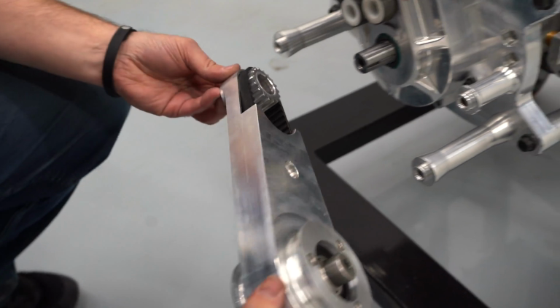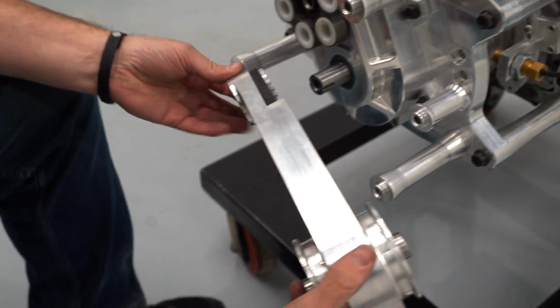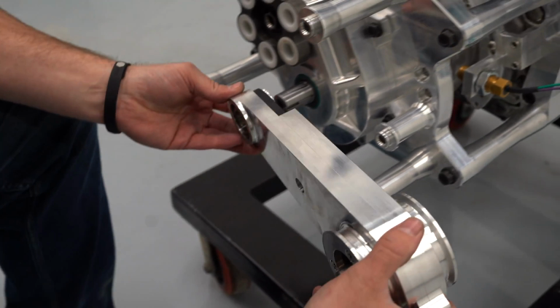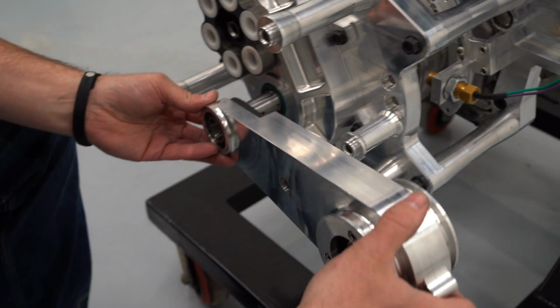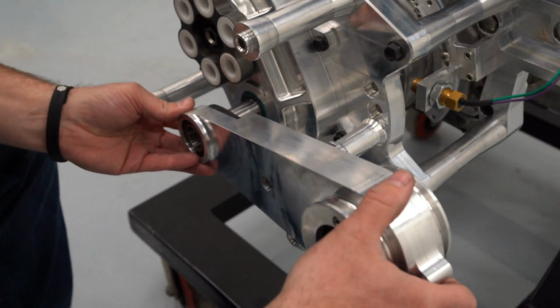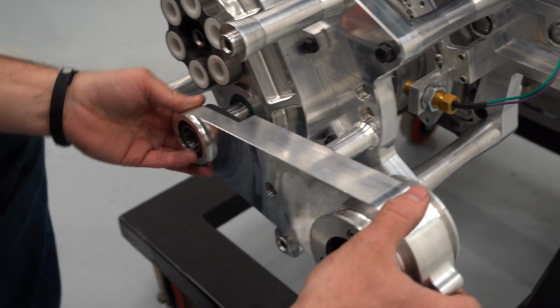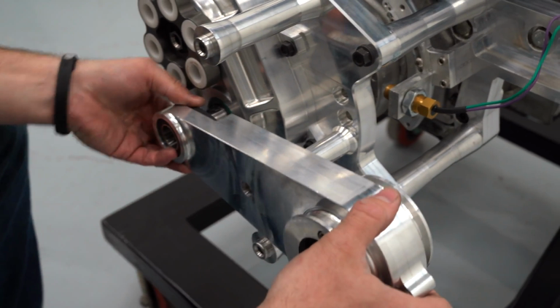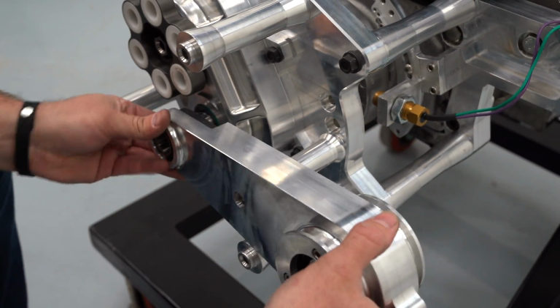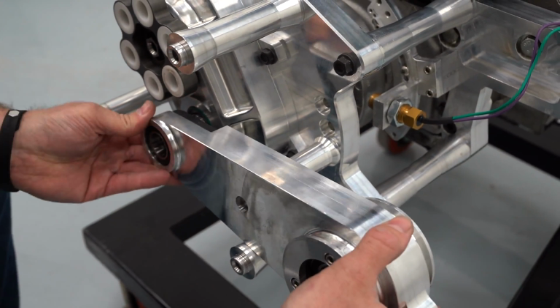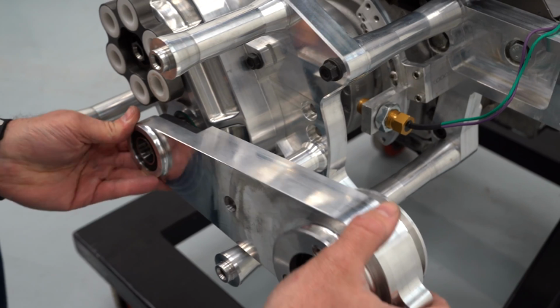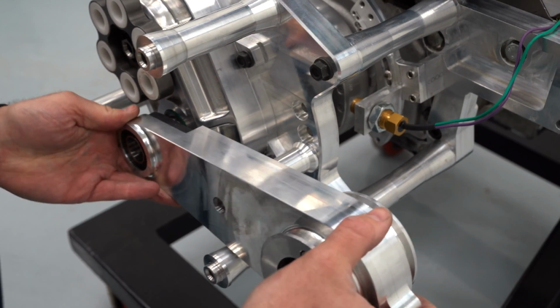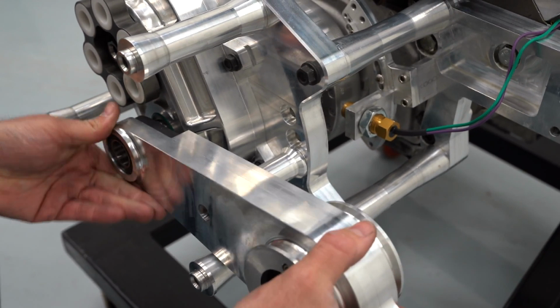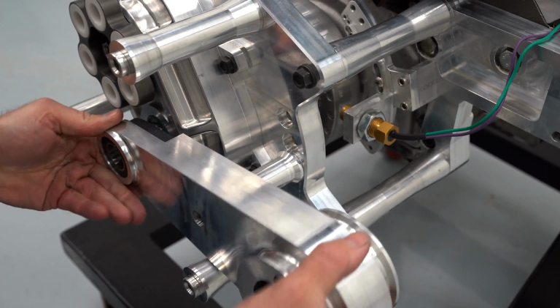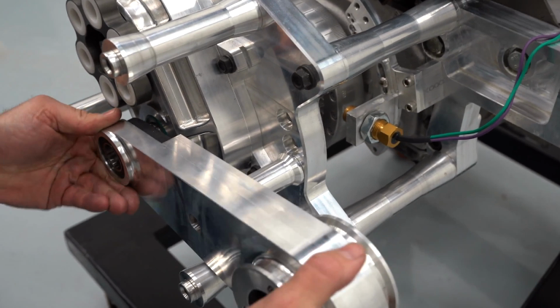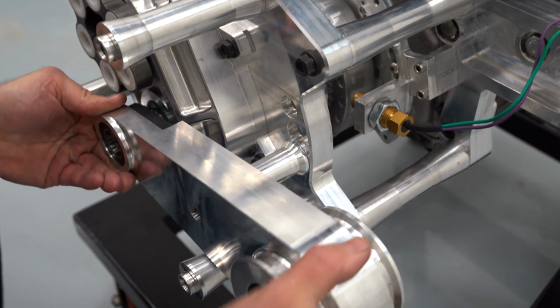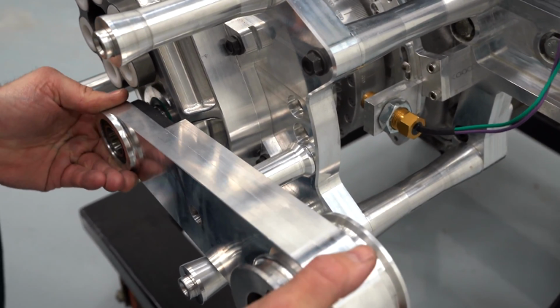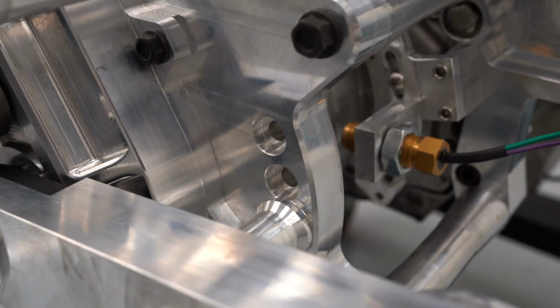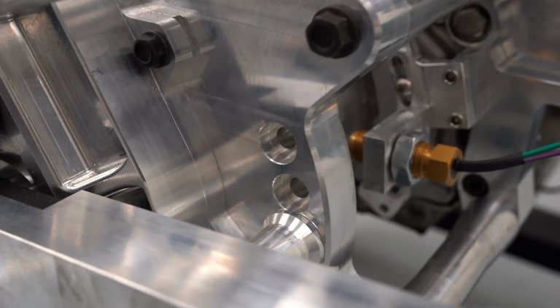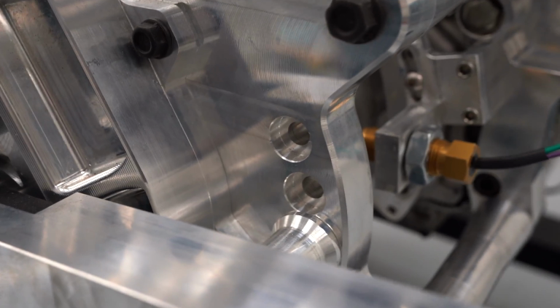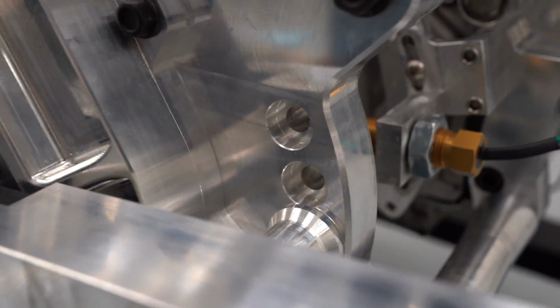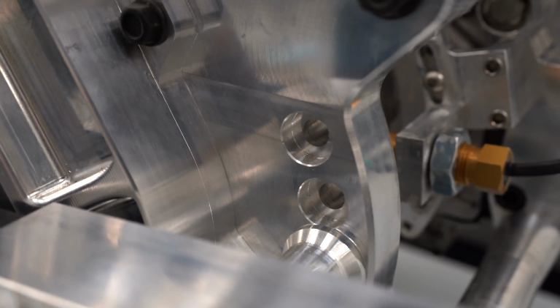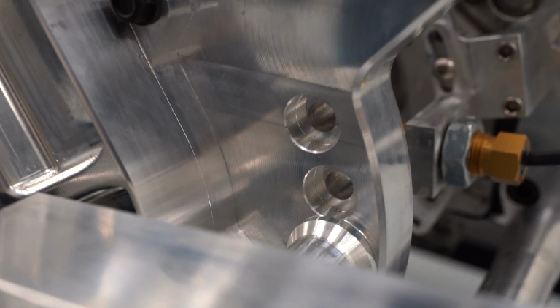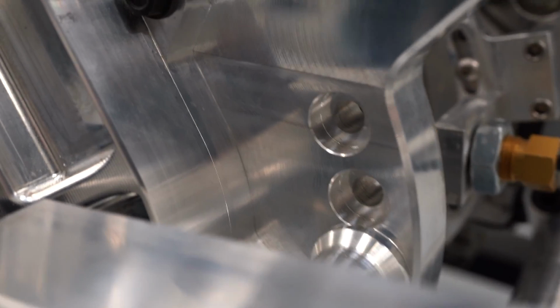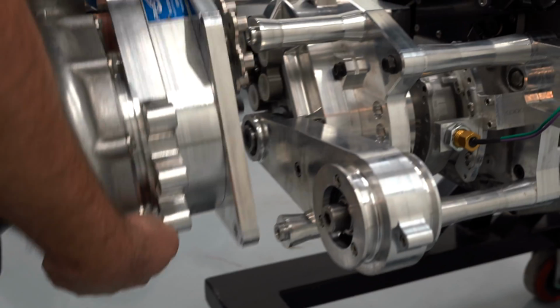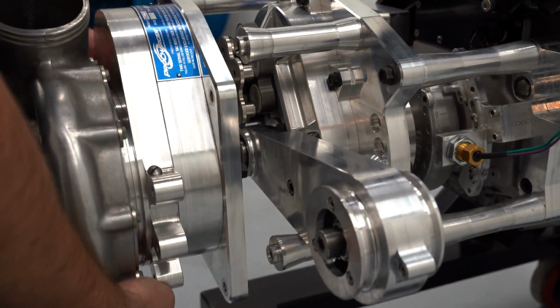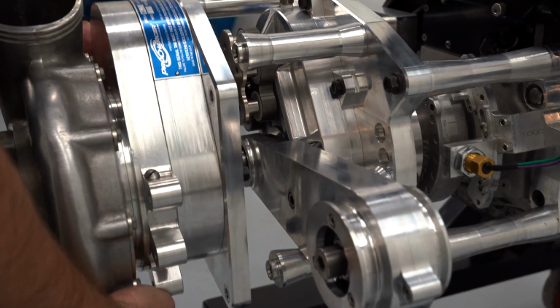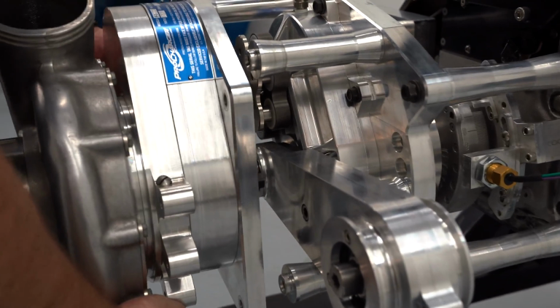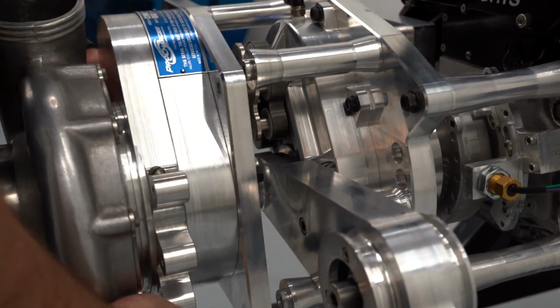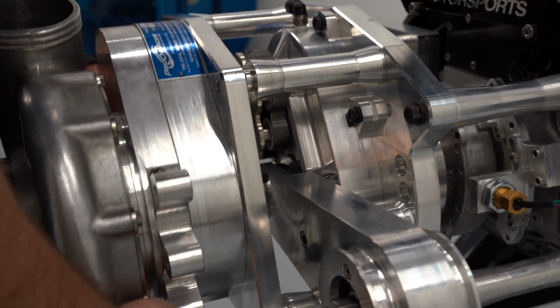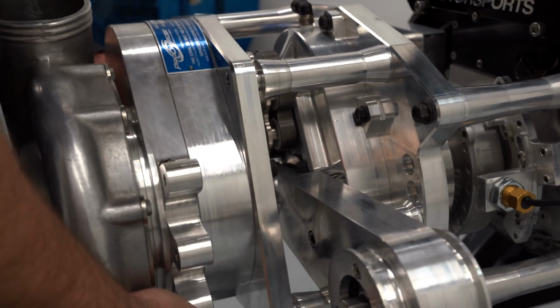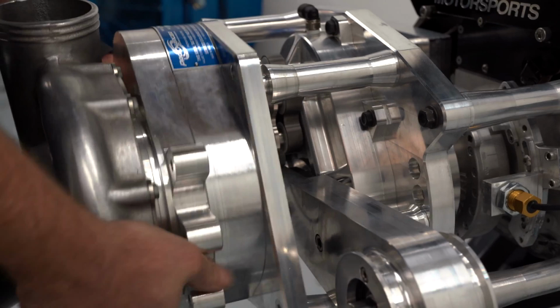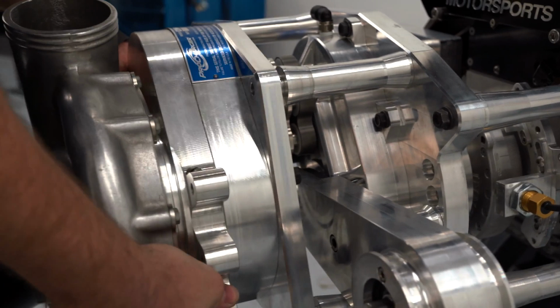Next, we reinstall the accessory drive unit, making note that we put it back into the proper mounting hole. These can be raised or lowered to make room for steering or chassis components. The supercharger and backing plate can now be installed onto their locating dowels.